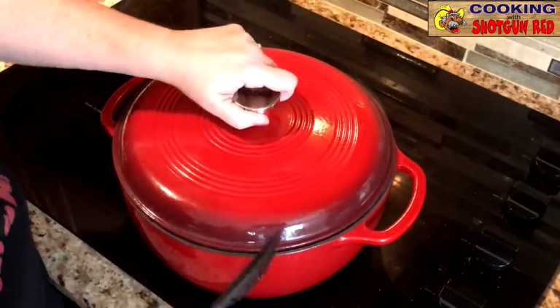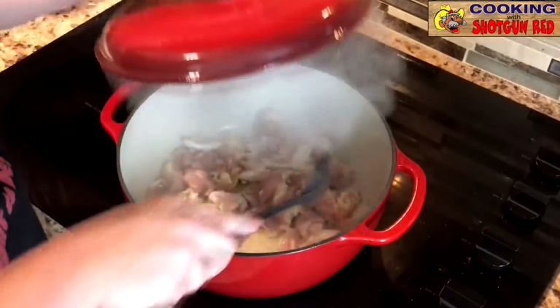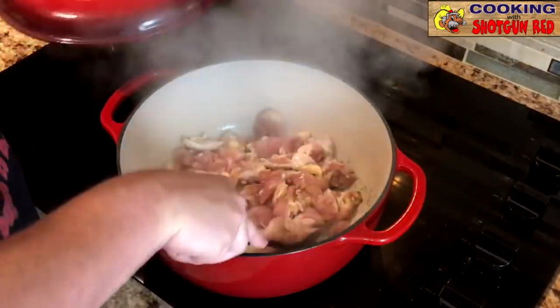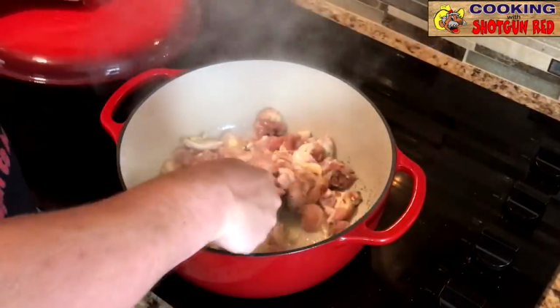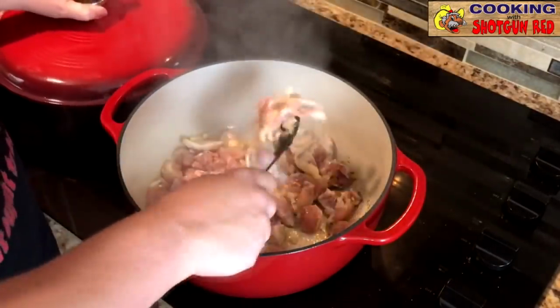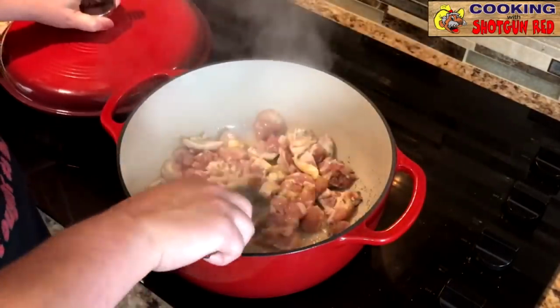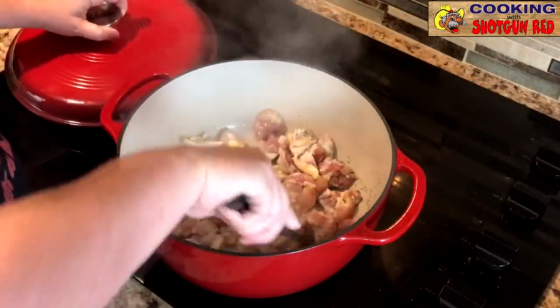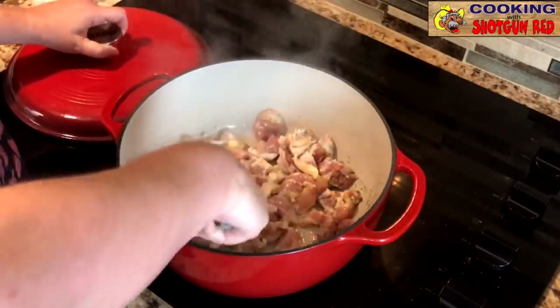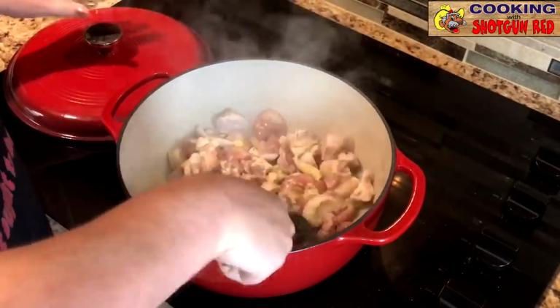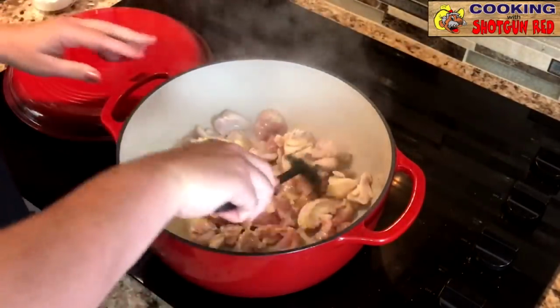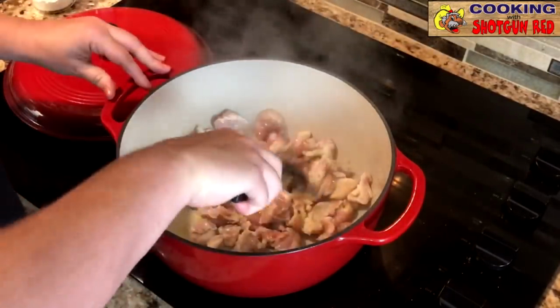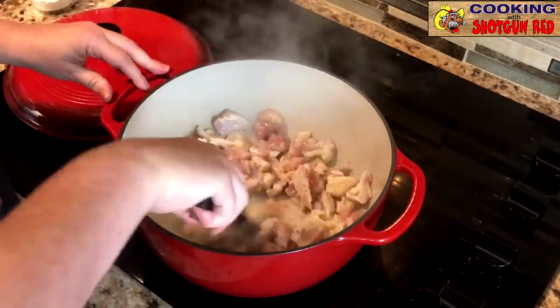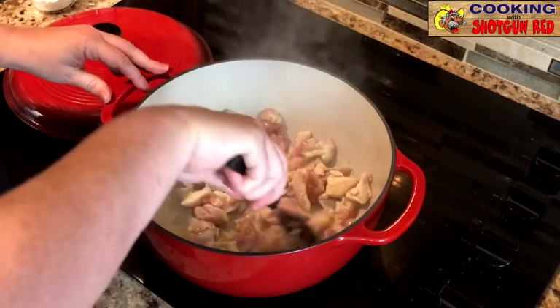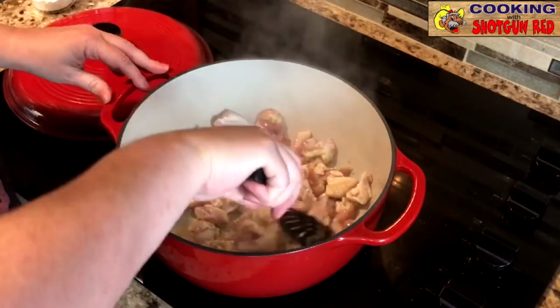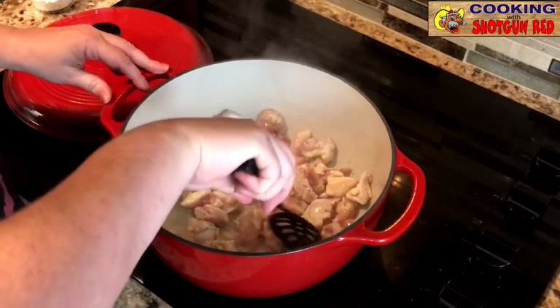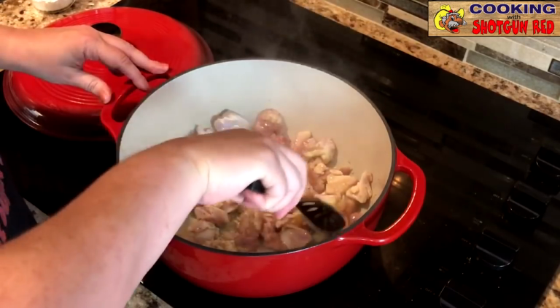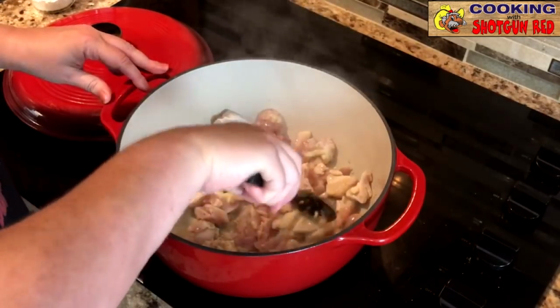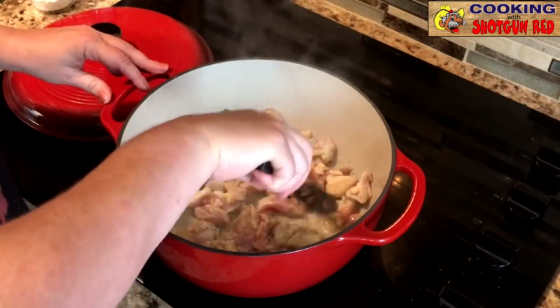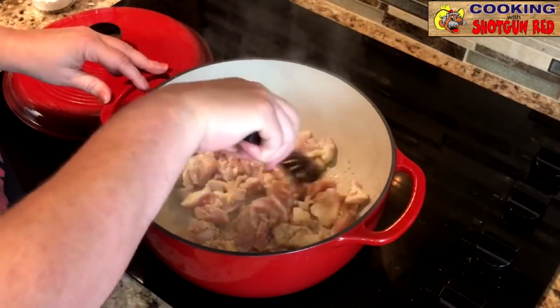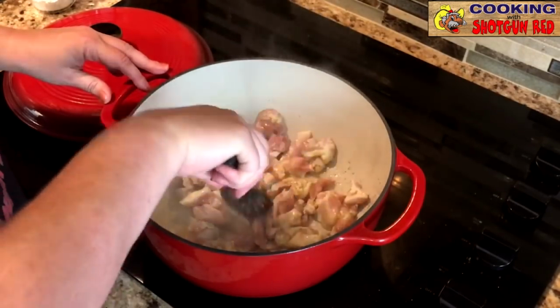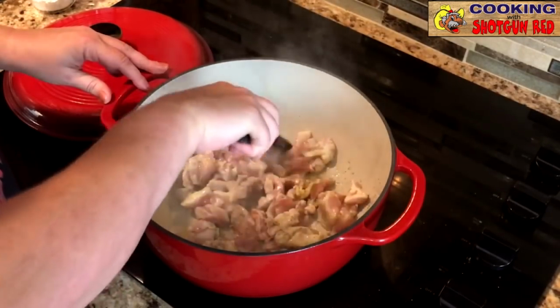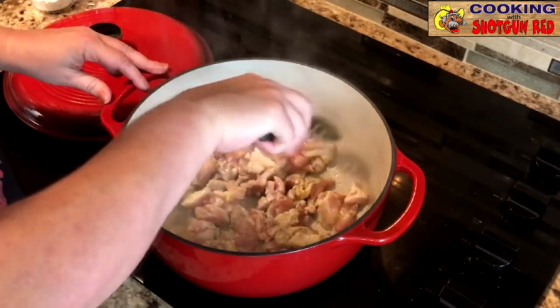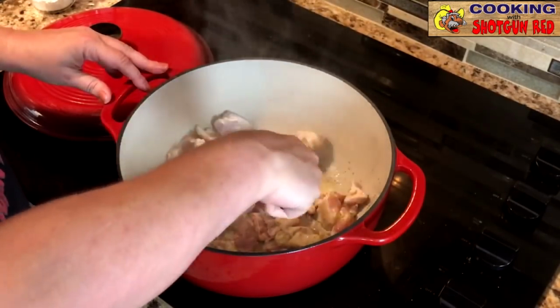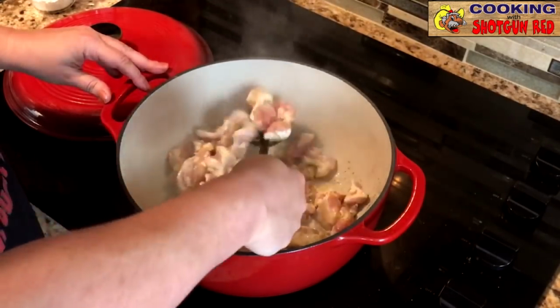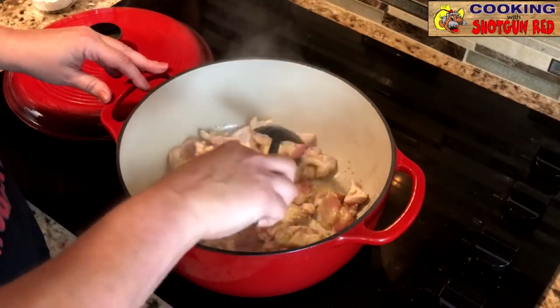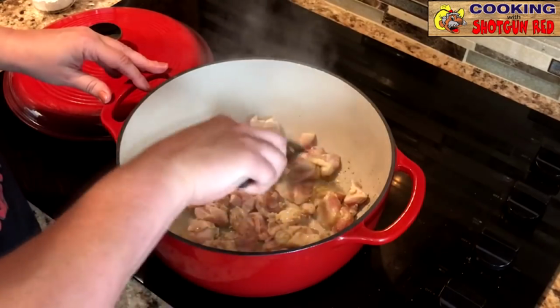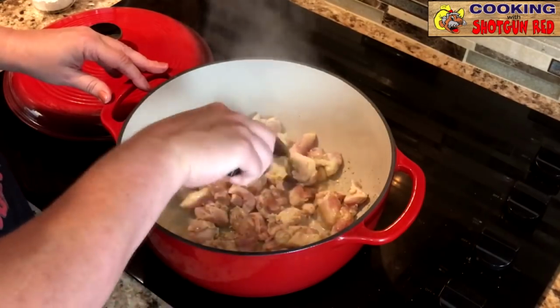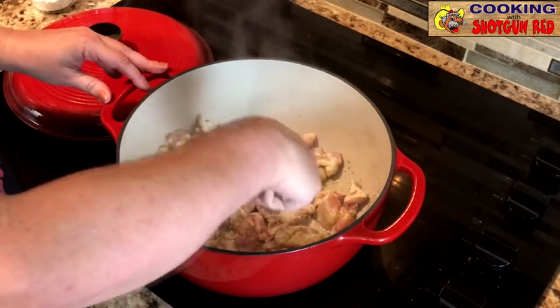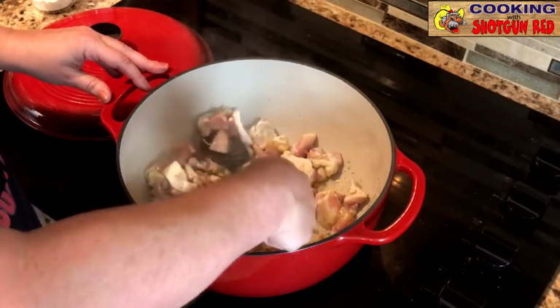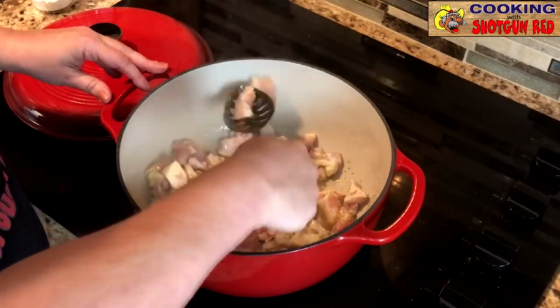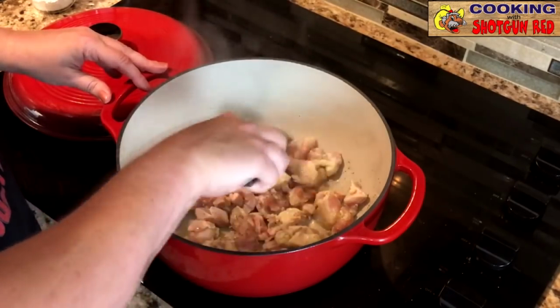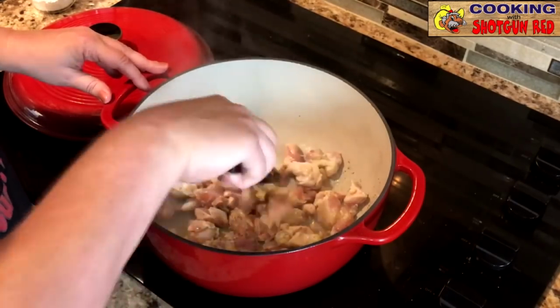Steve loved cooking with his Dutch oven — it was a lot of Dutch oven. And you can use it on the stove, you can use it in the oven. That's a beautiful thing about the Dutch oven — you can transfer that anywhere.